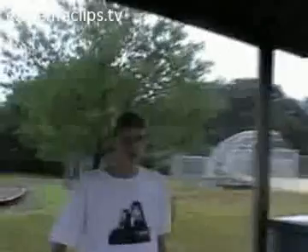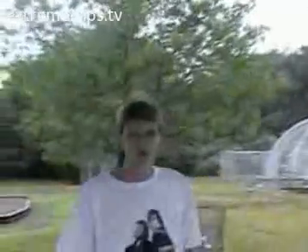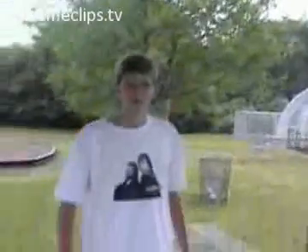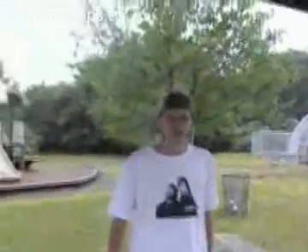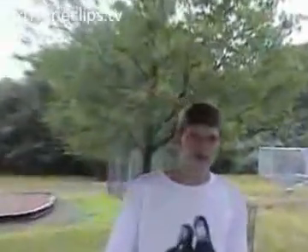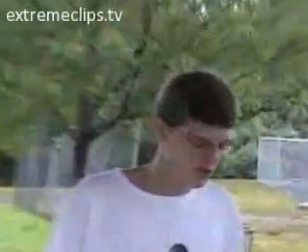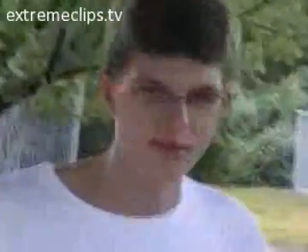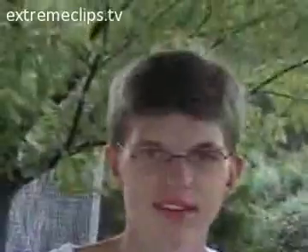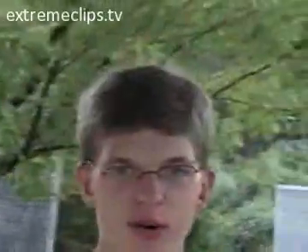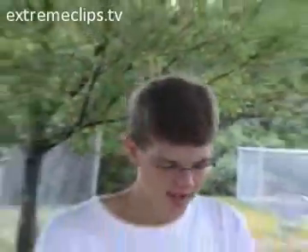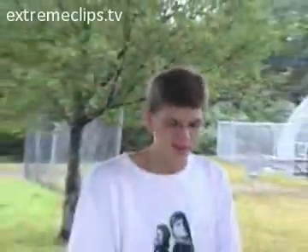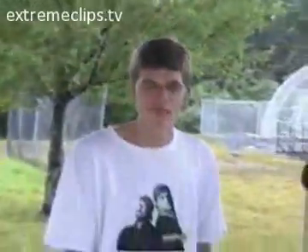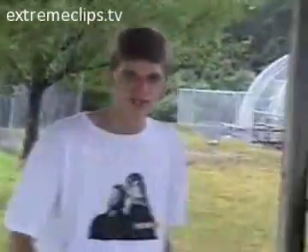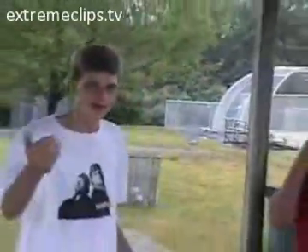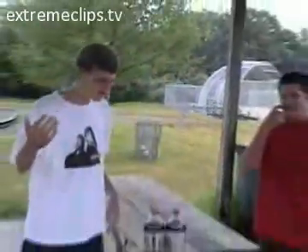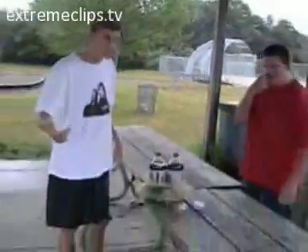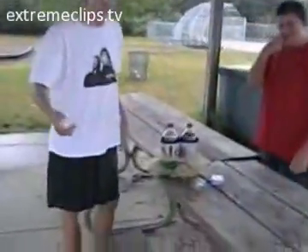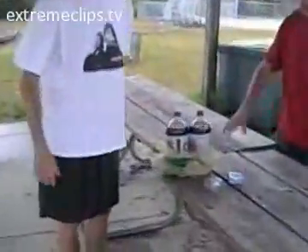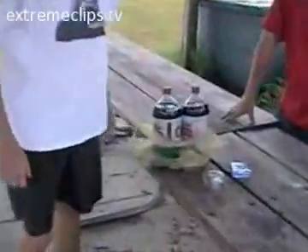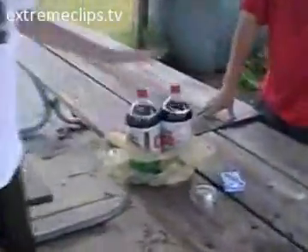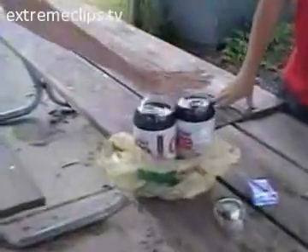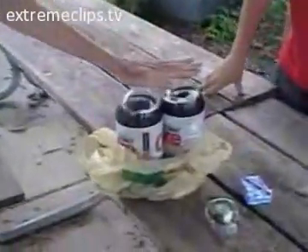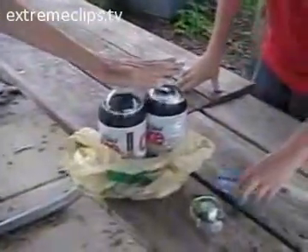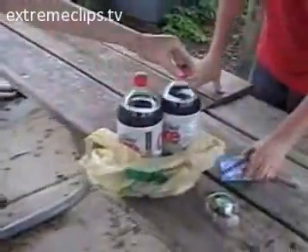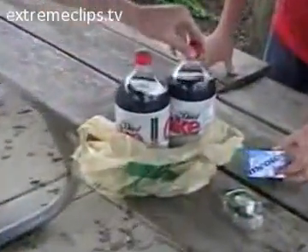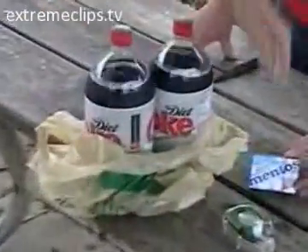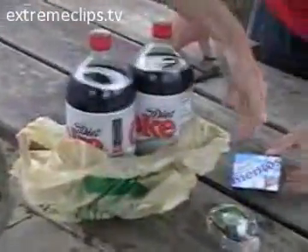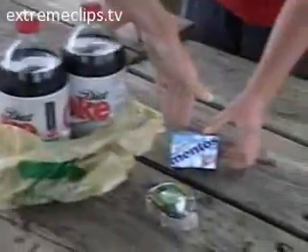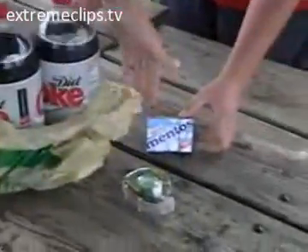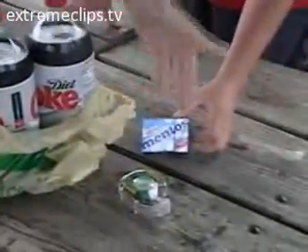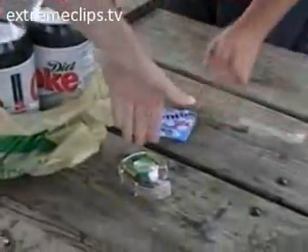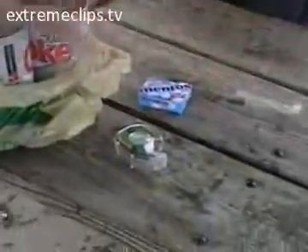We're here in Old Town Park in Branchburg, New Jersey, about to conduct our own Diet Coke and Mentos experiment. If you just want to come over here, I'll show you everything you need. First of all, you need the Diet Coke, Mentos — chewy or hard — and some scotch tape.